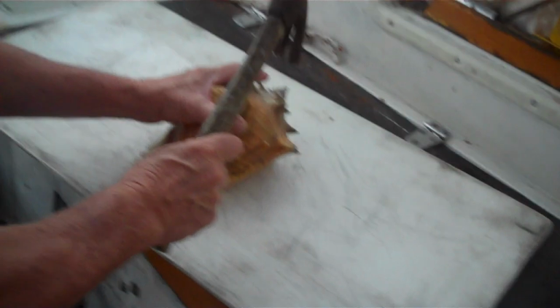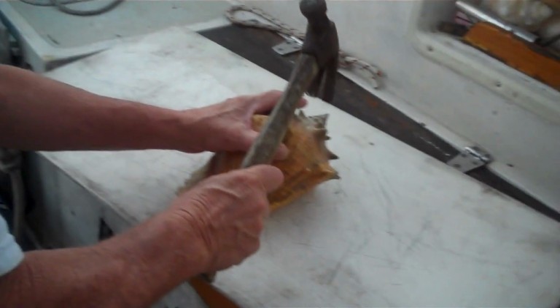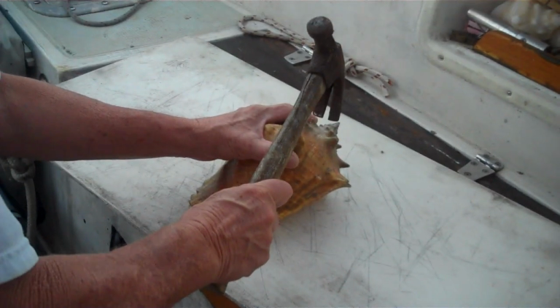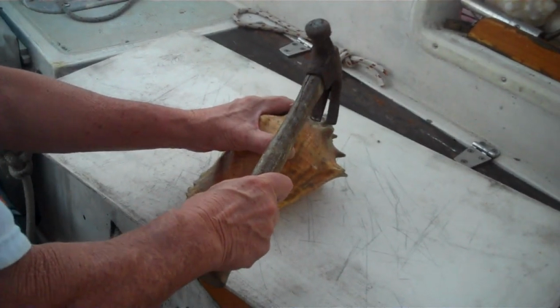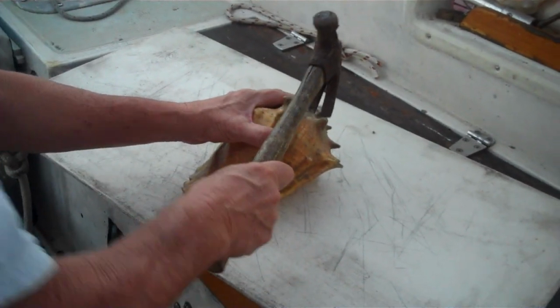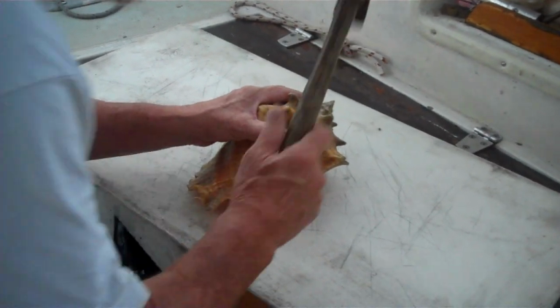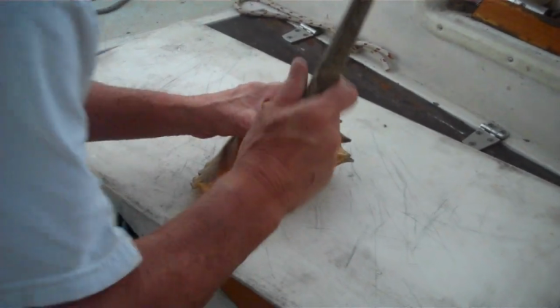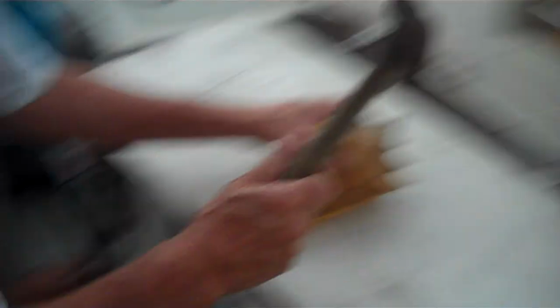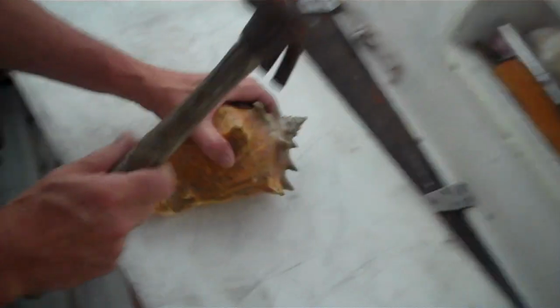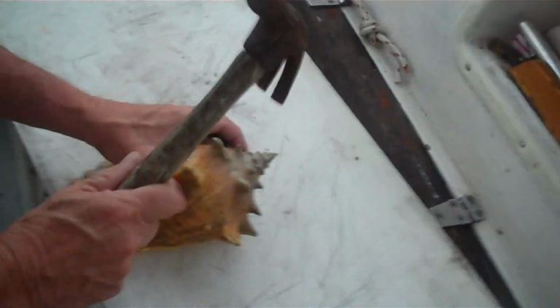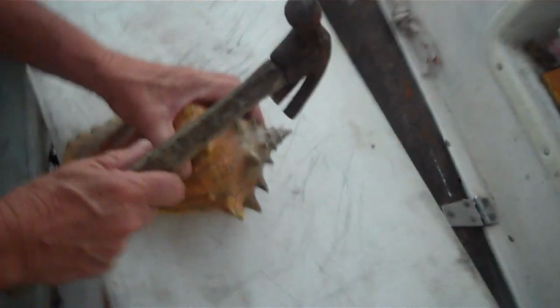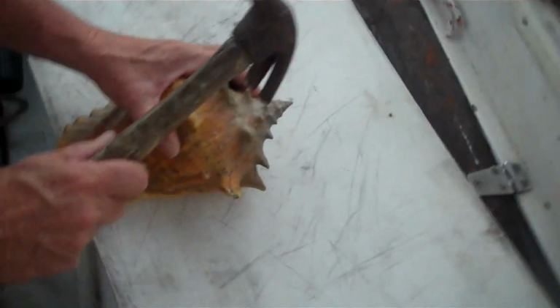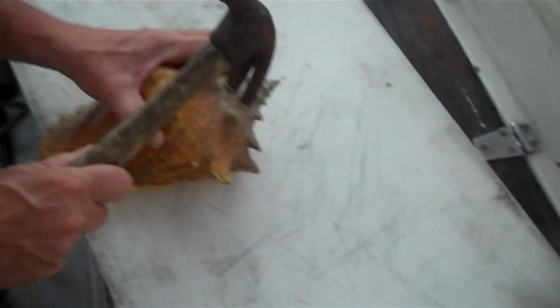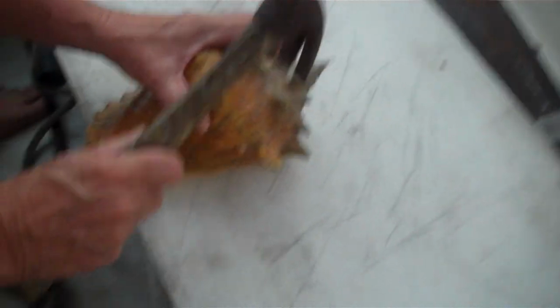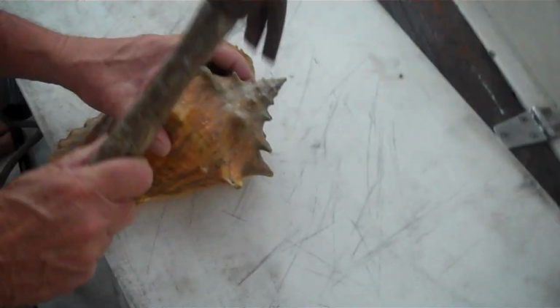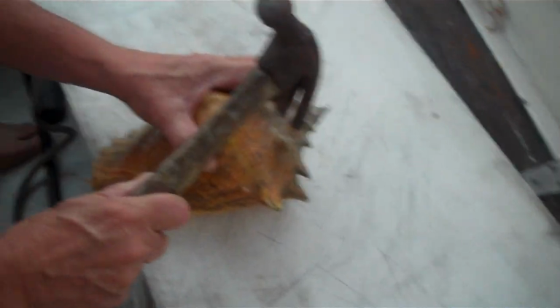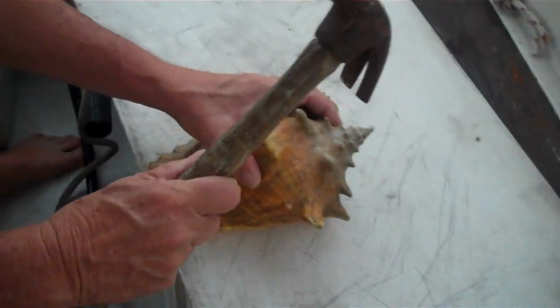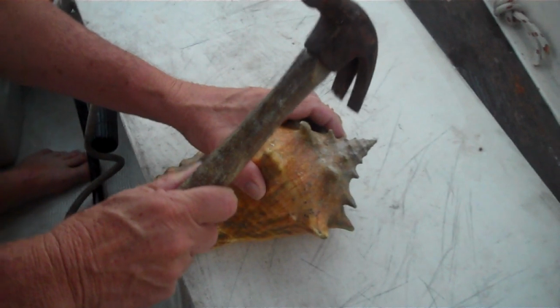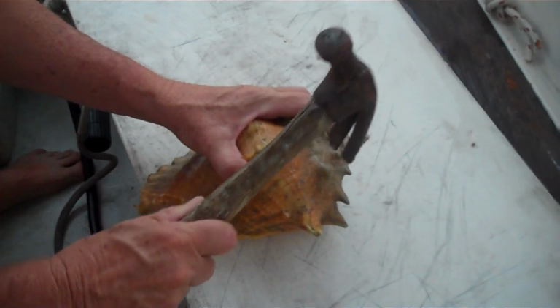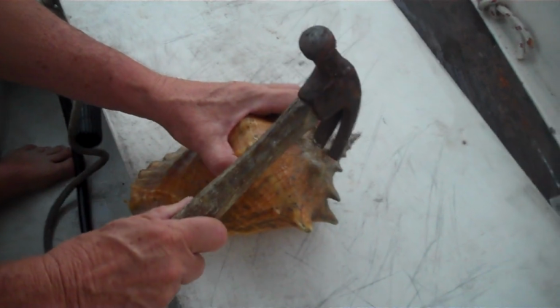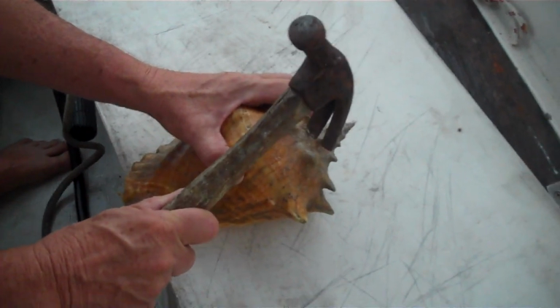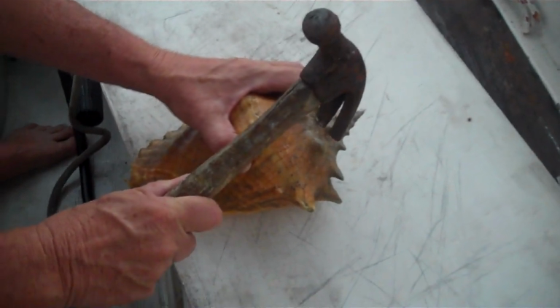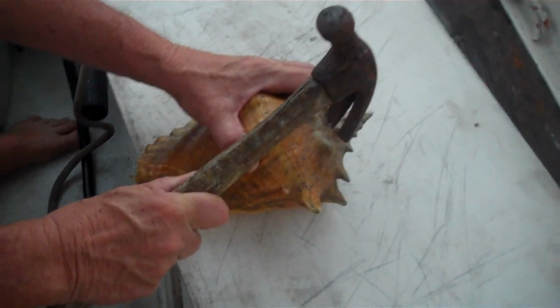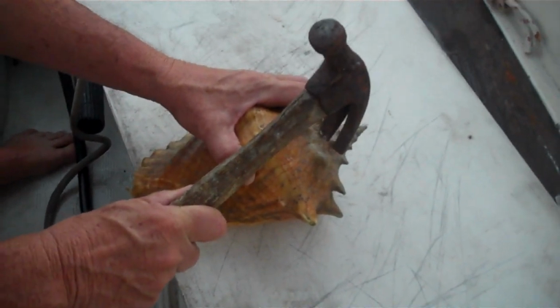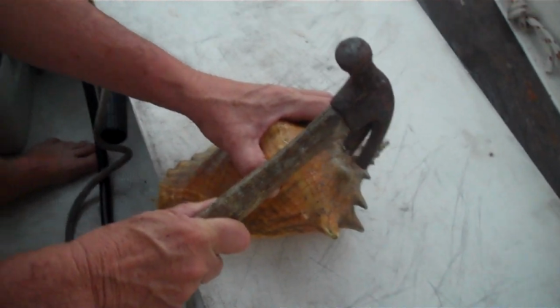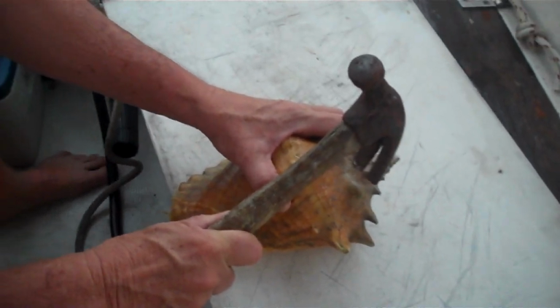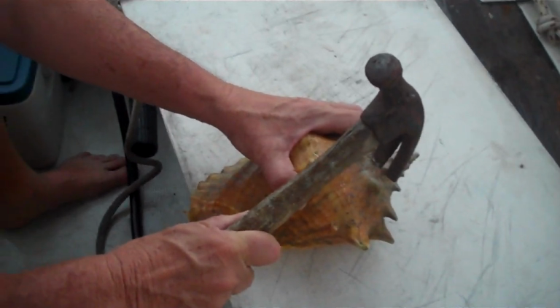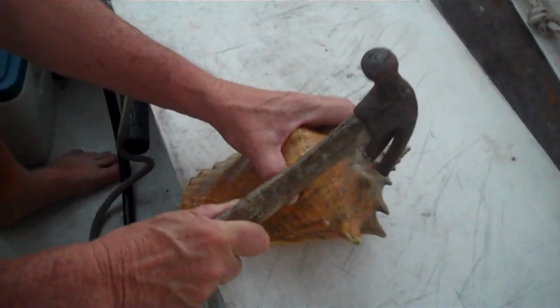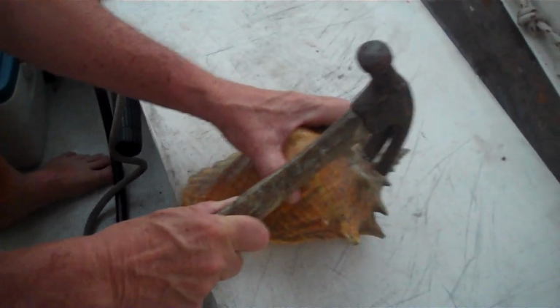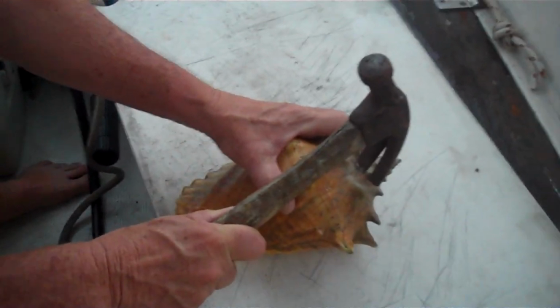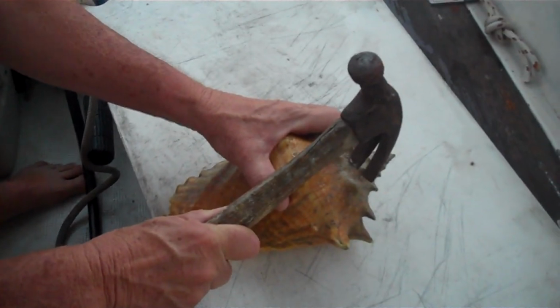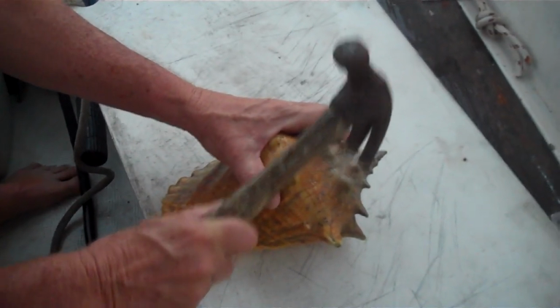I'm going to hit it where I think I should hit it. What do you think, honey? Right there? Right there? Yeah. I think right there. Okay, right there. I'm going to hit it right there.